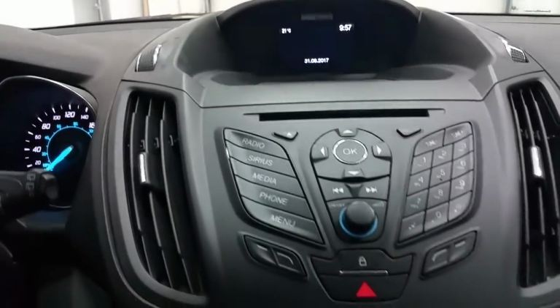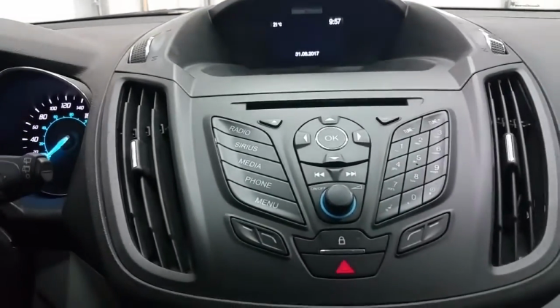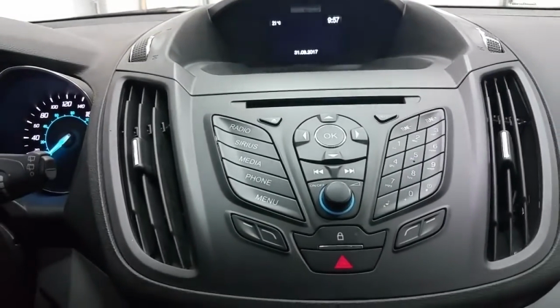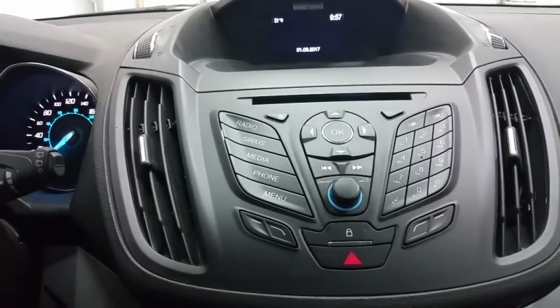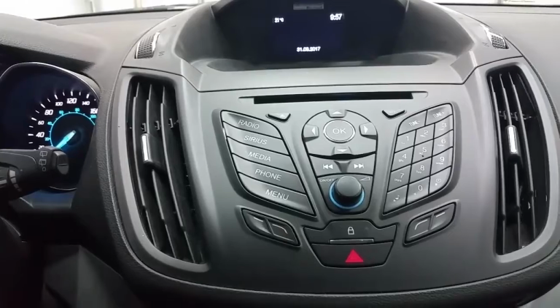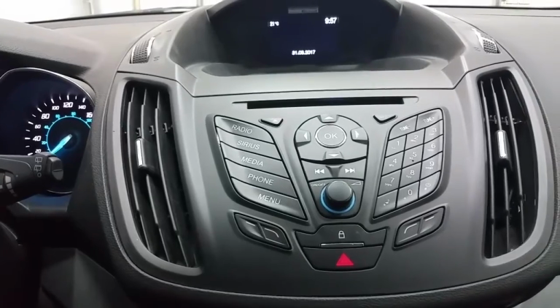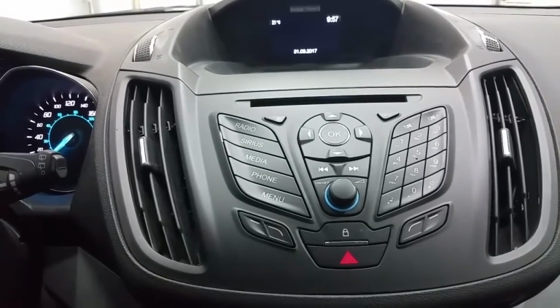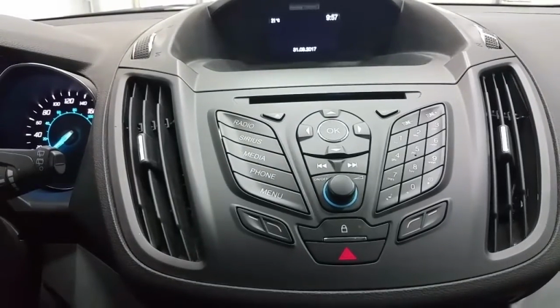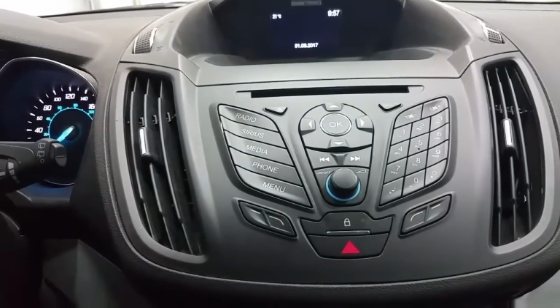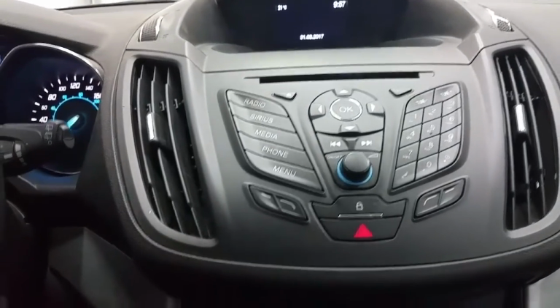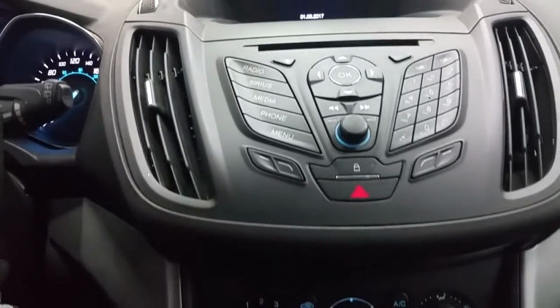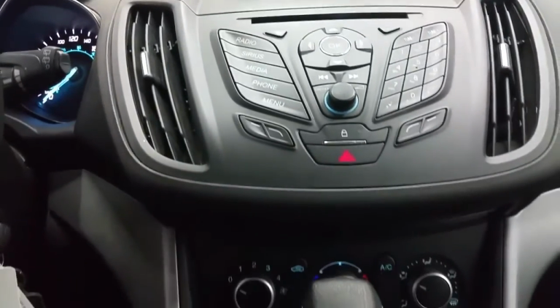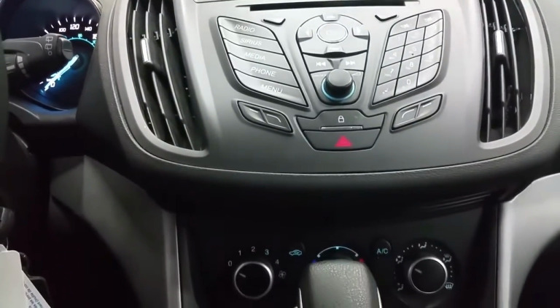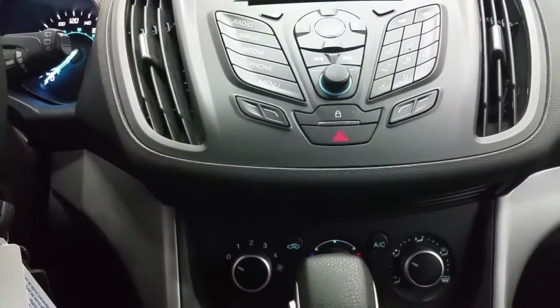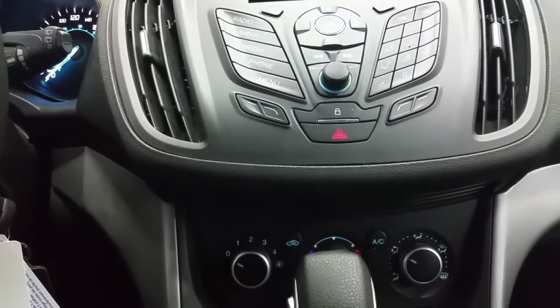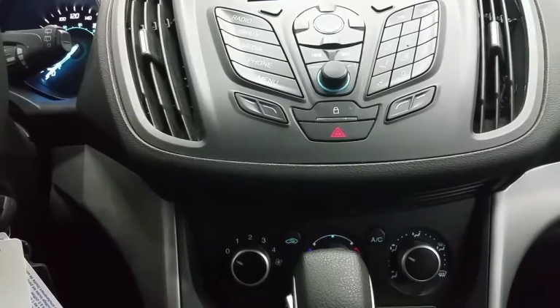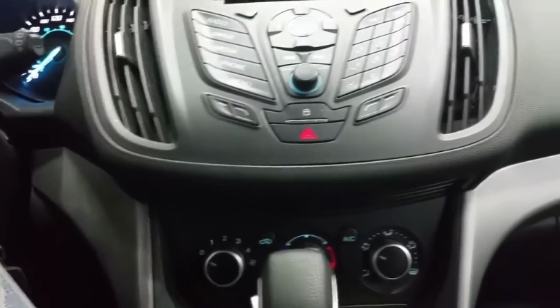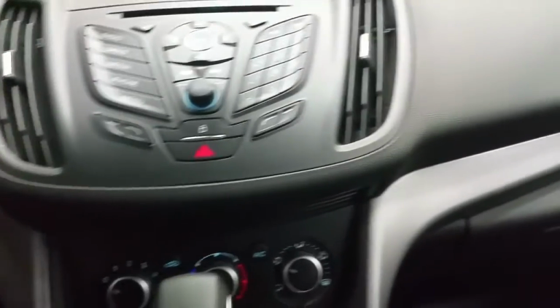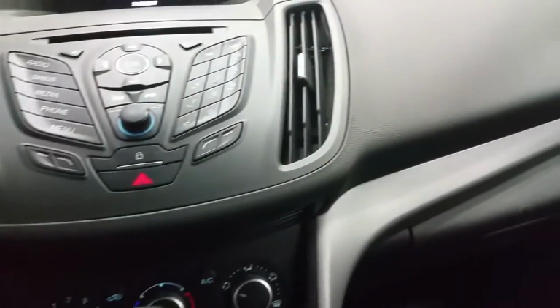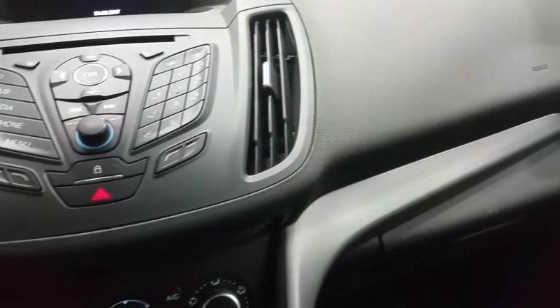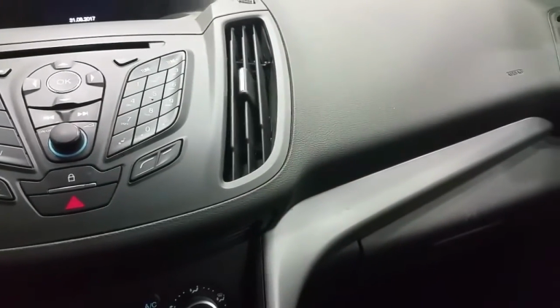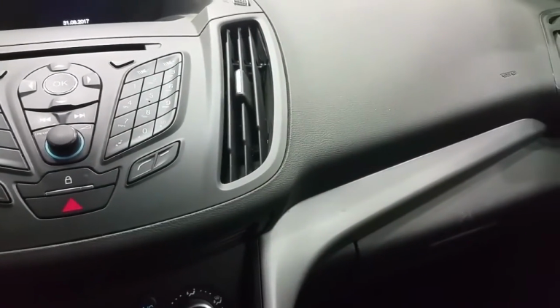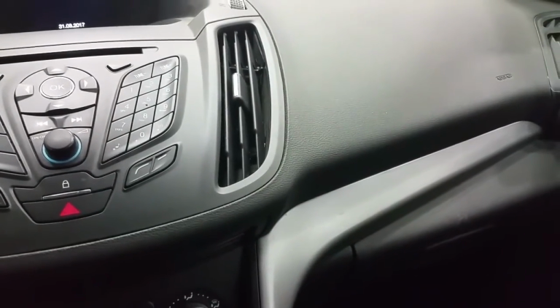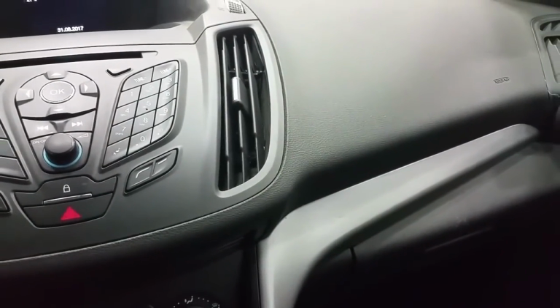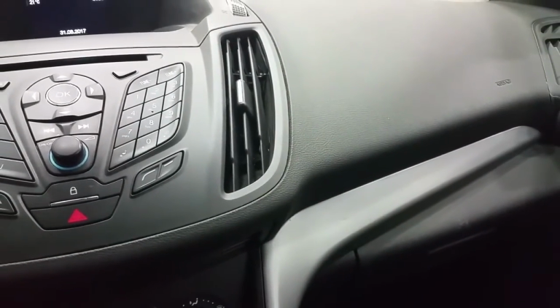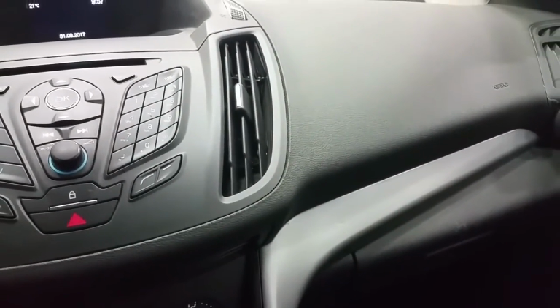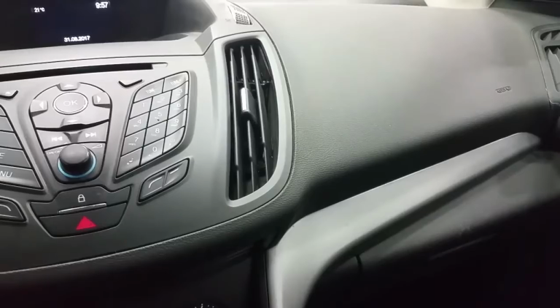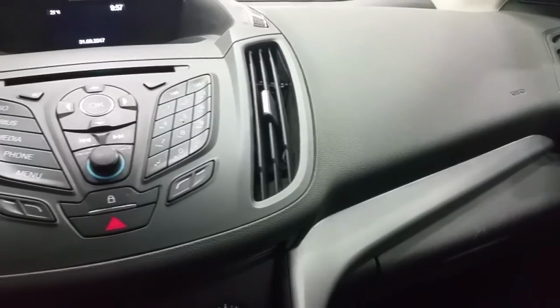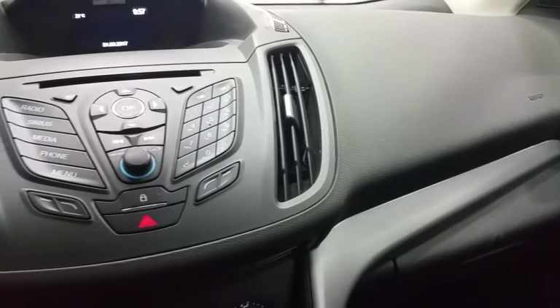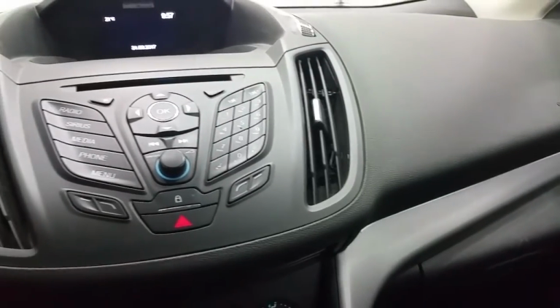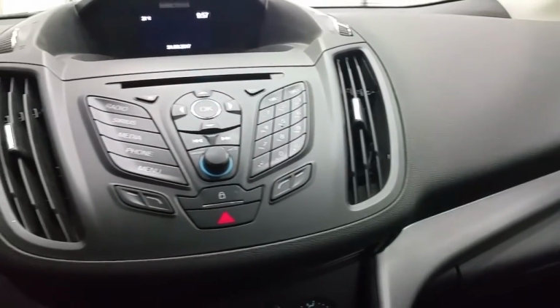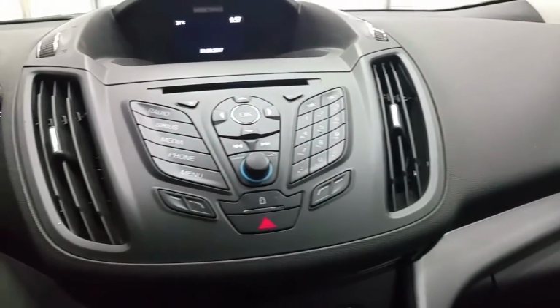It's also equipped with a CD player, AM/FM radio, Bluetooth phone controls, standard air conditioning and rear window defrost, a glove box for storage, a hand park brake, a 12-volt power supply and the heated seat controls.